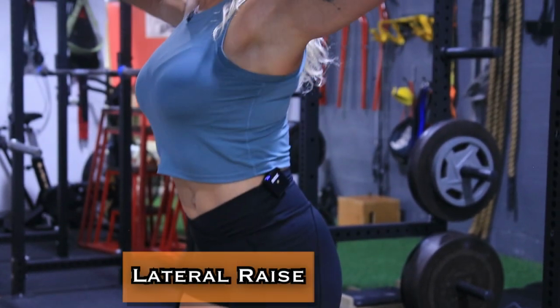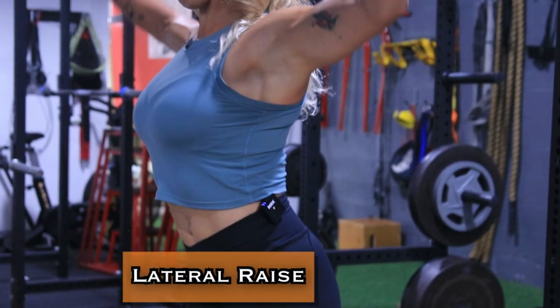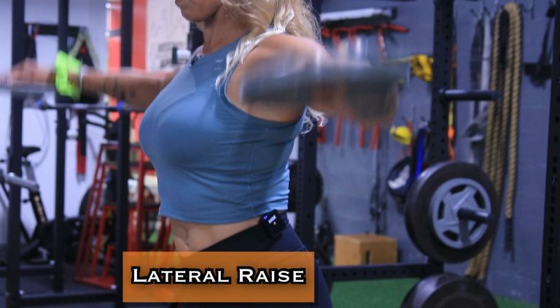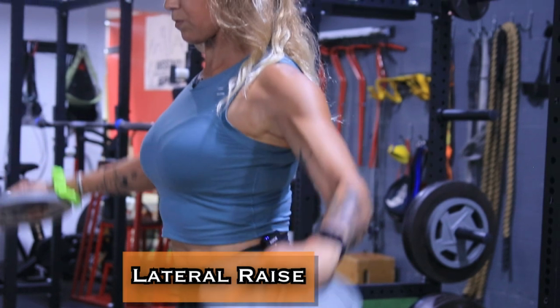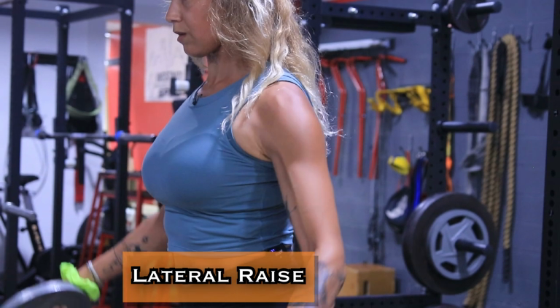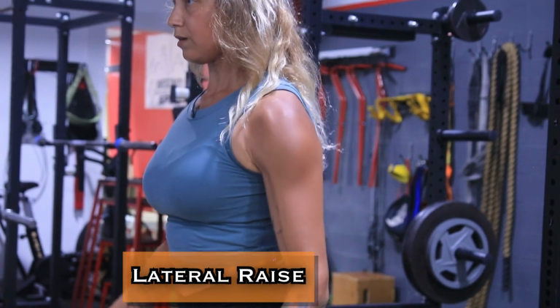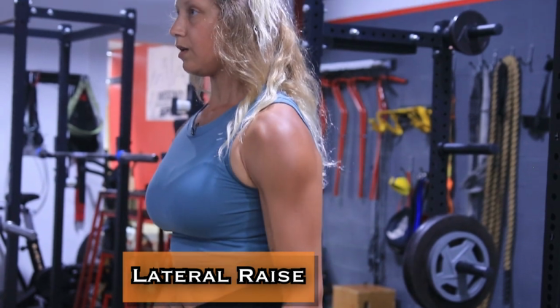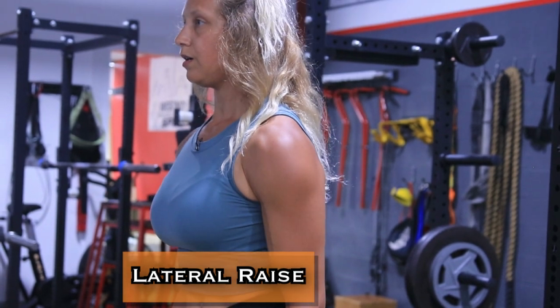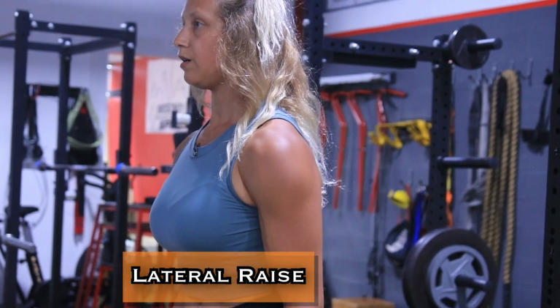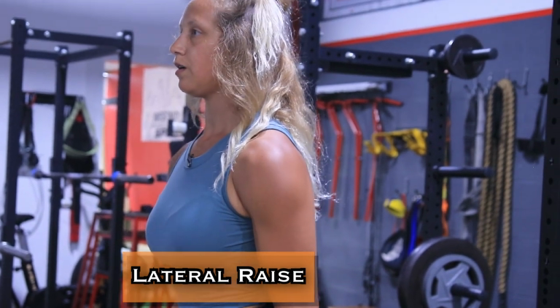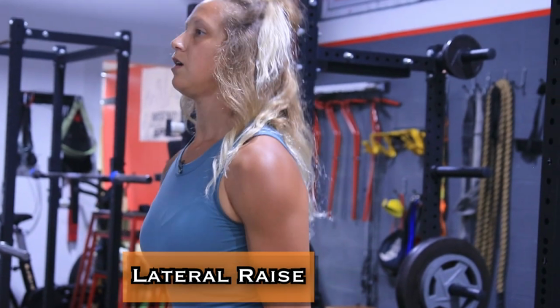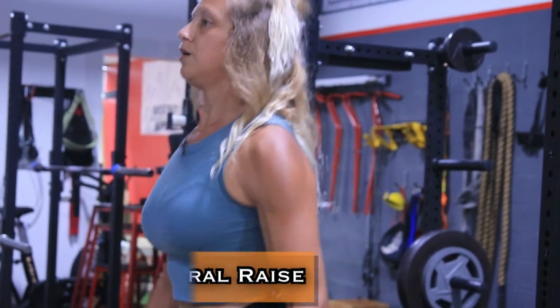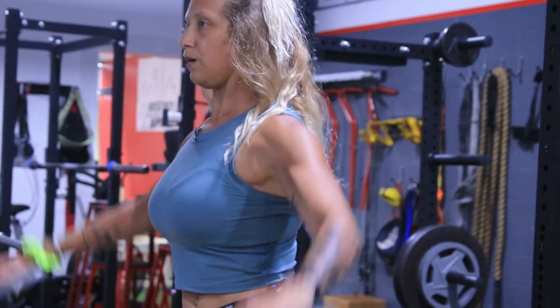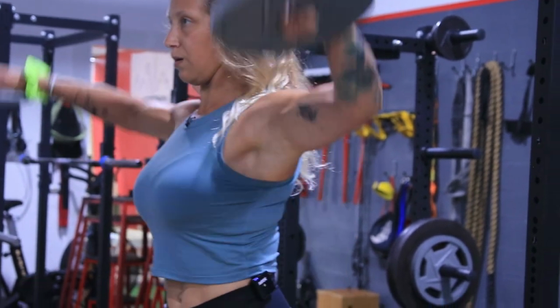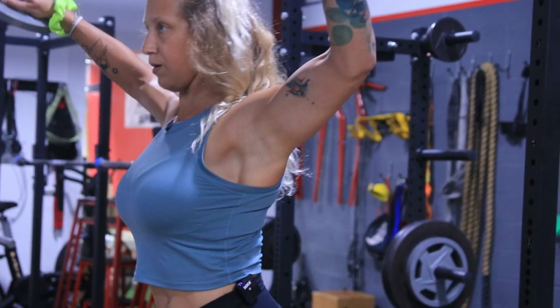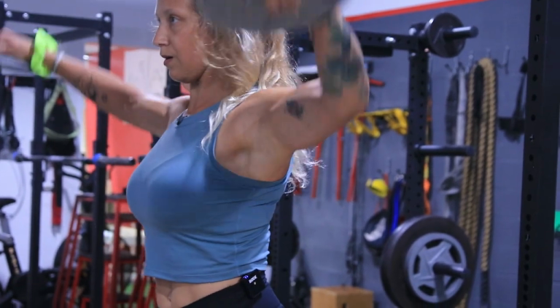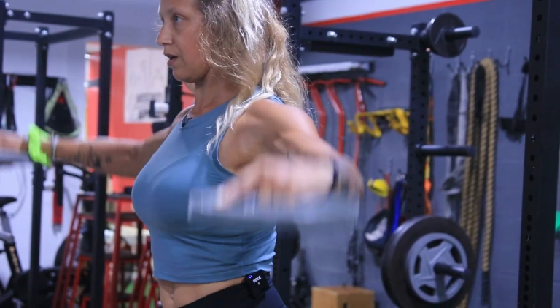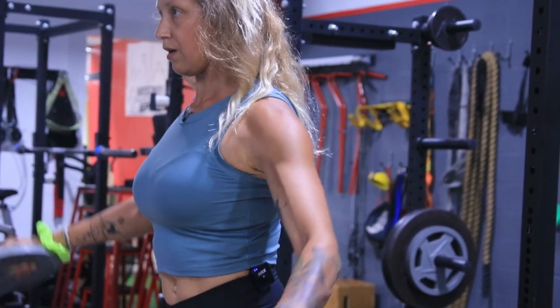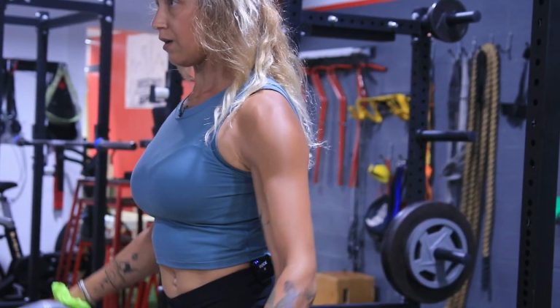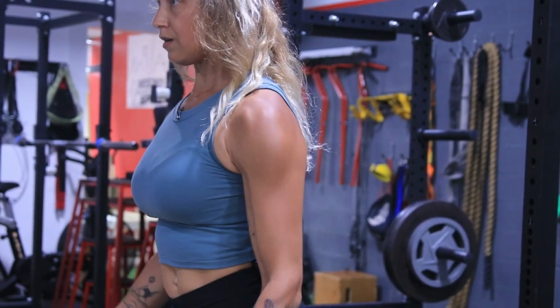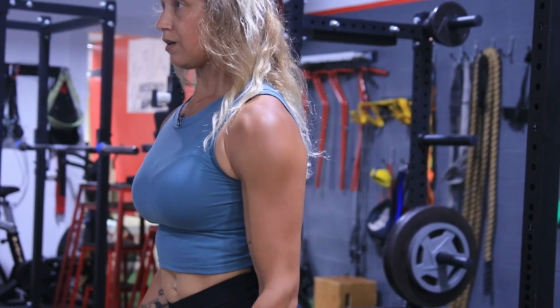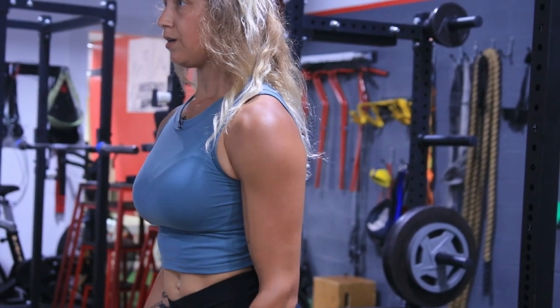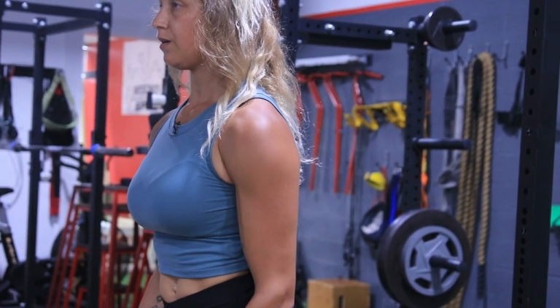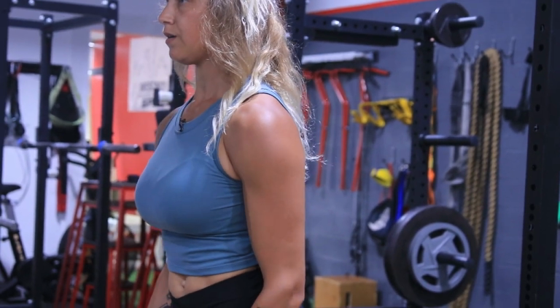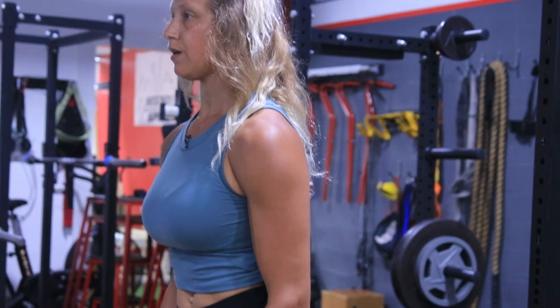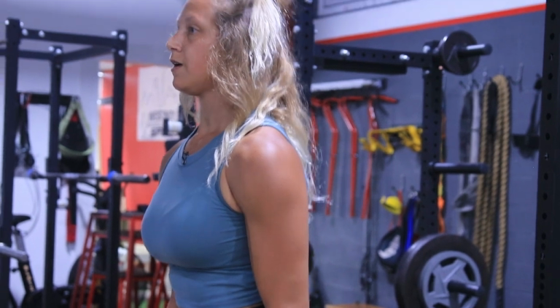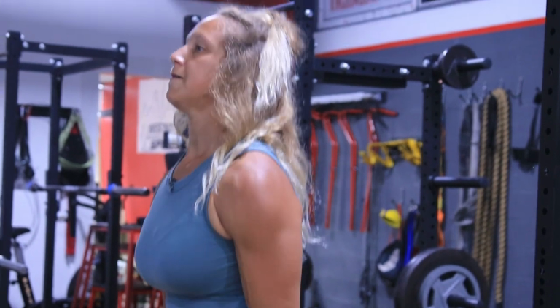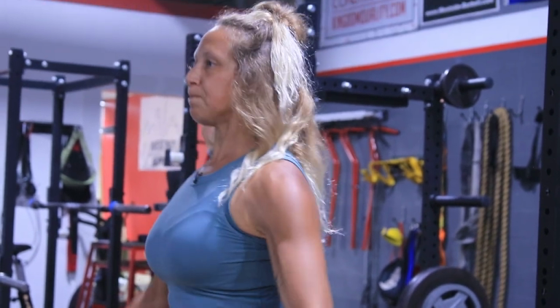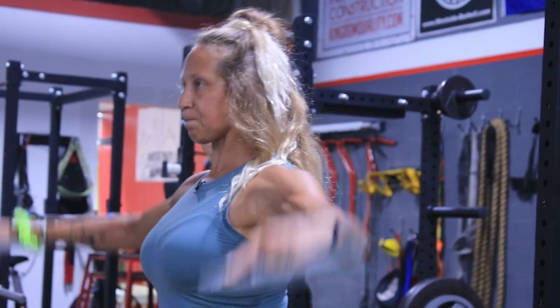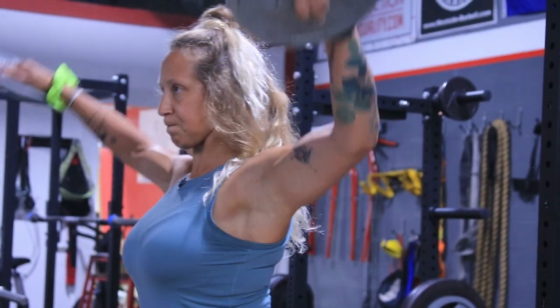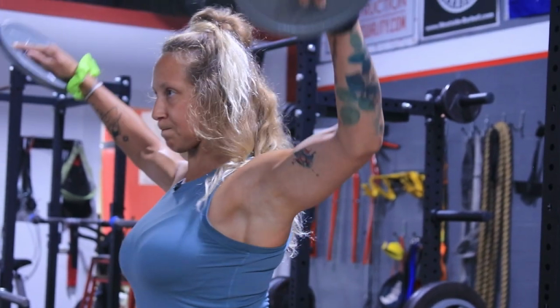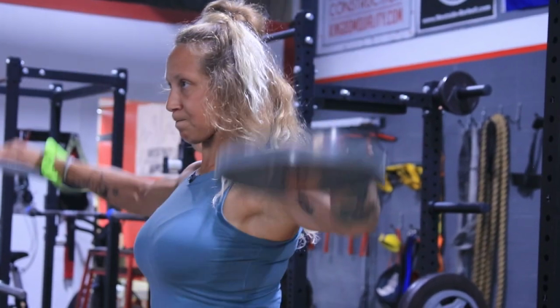Next up we've got lateral raises with plates. On these, make sure you keep good posture and keep your elbows slightly bent.